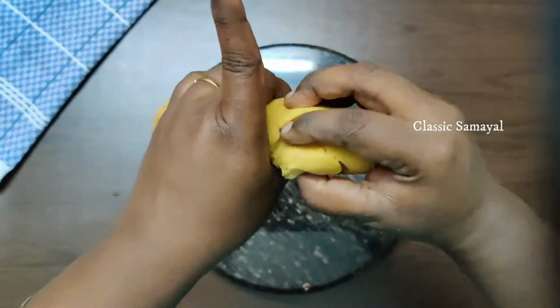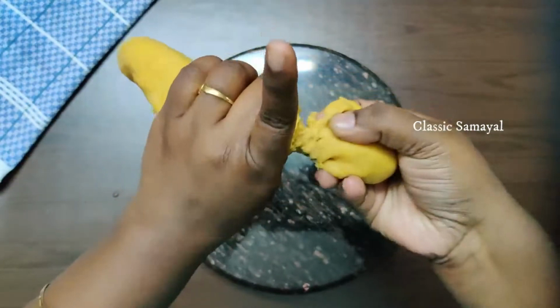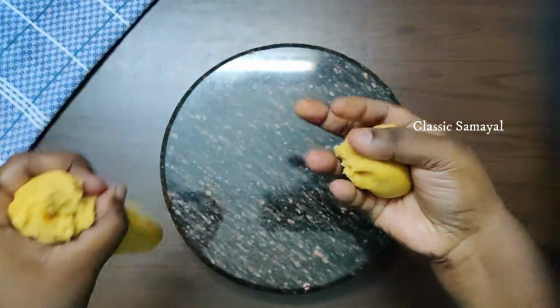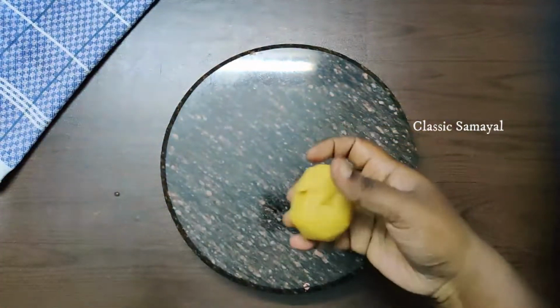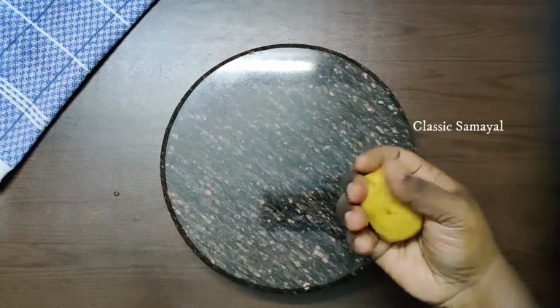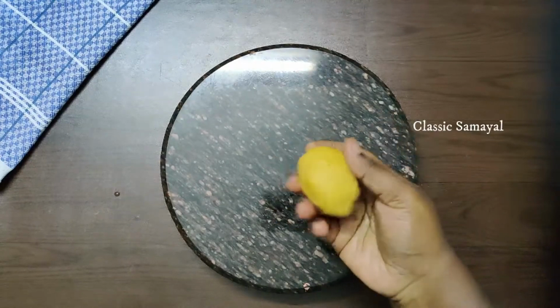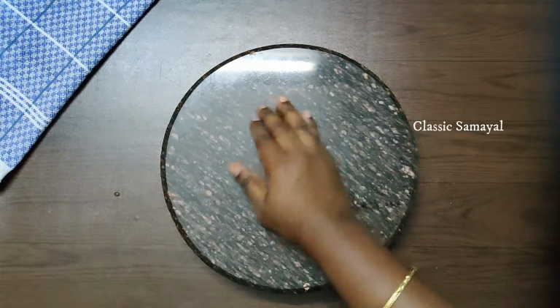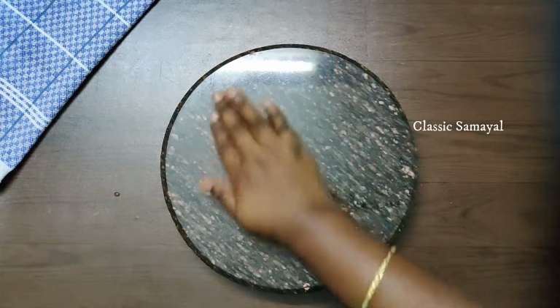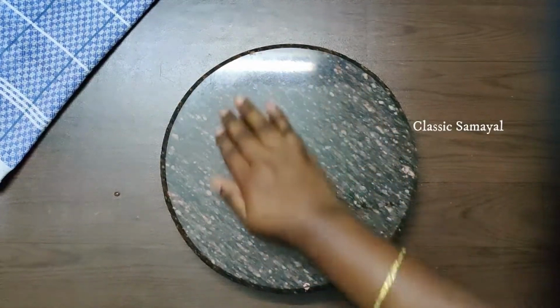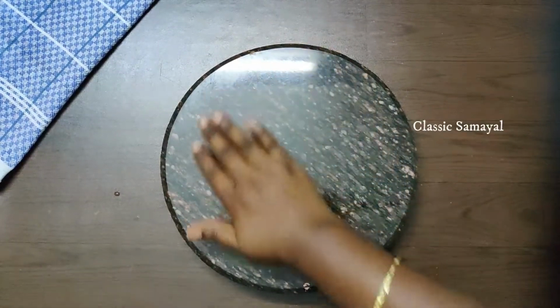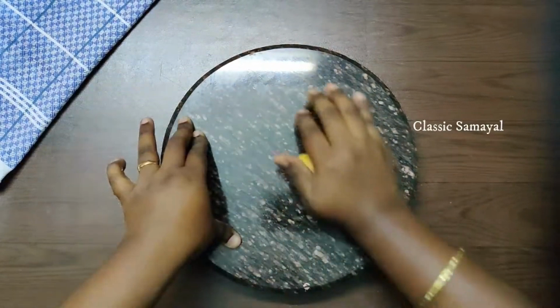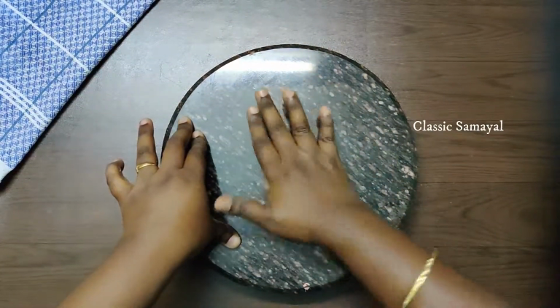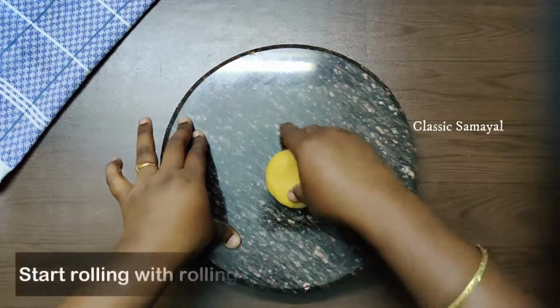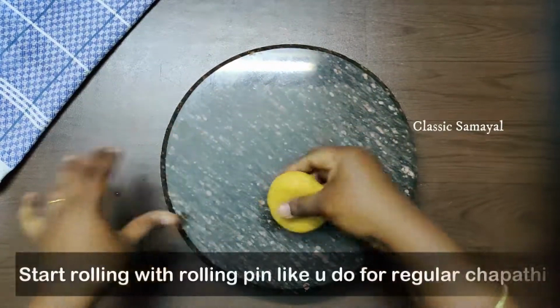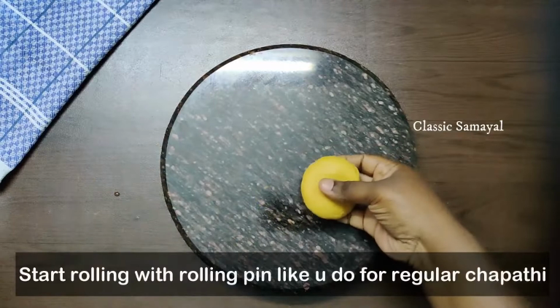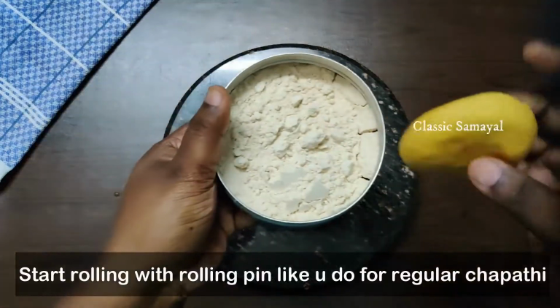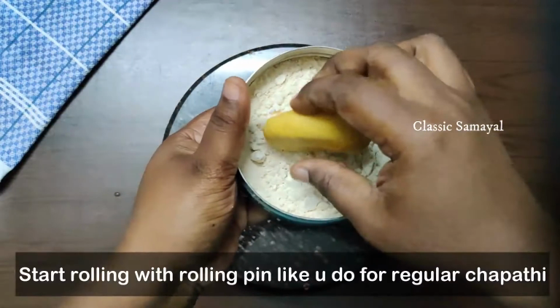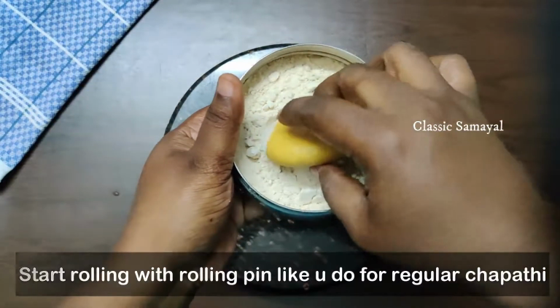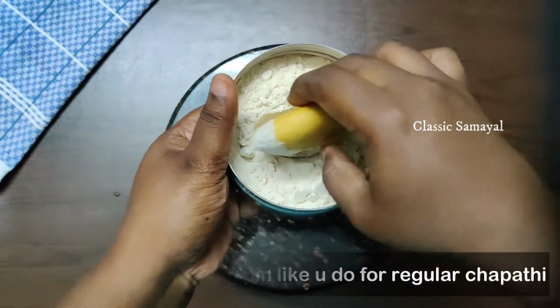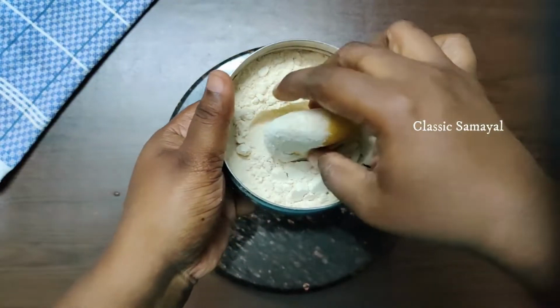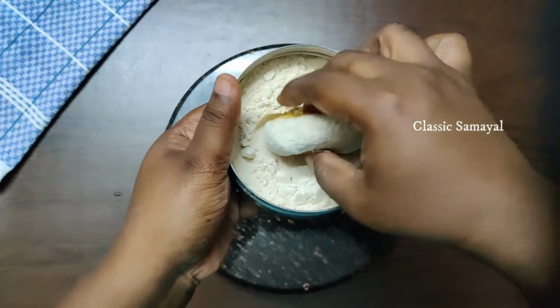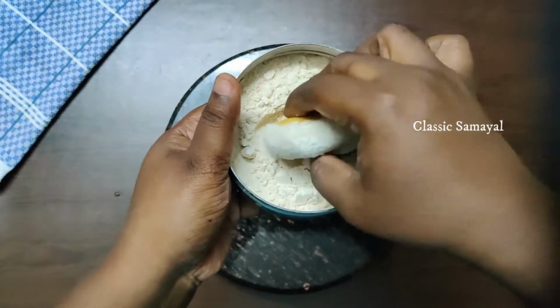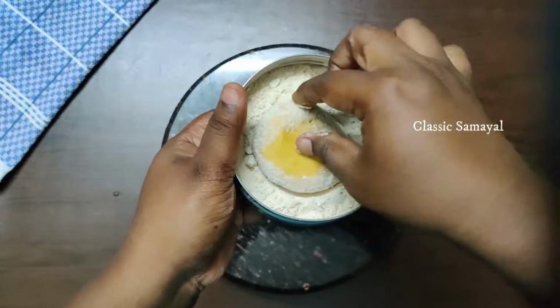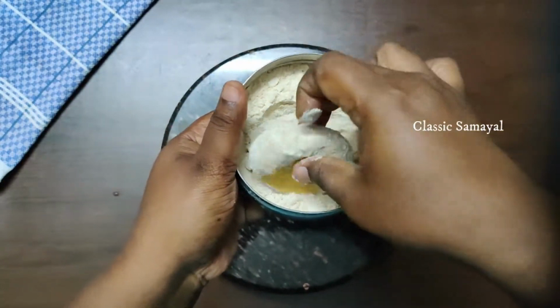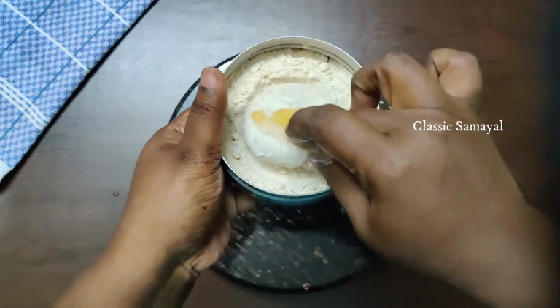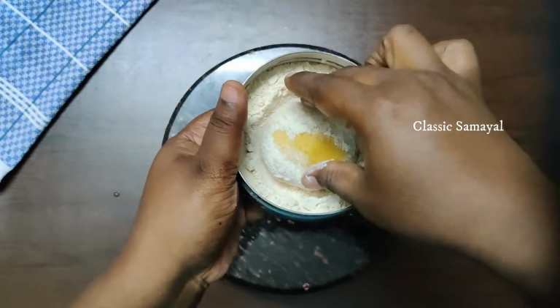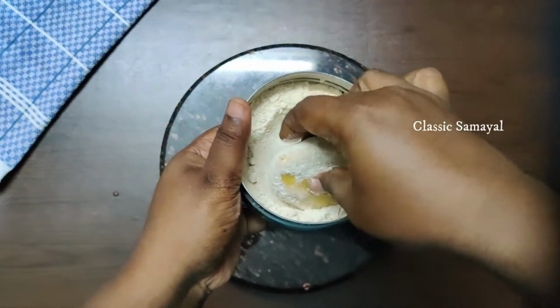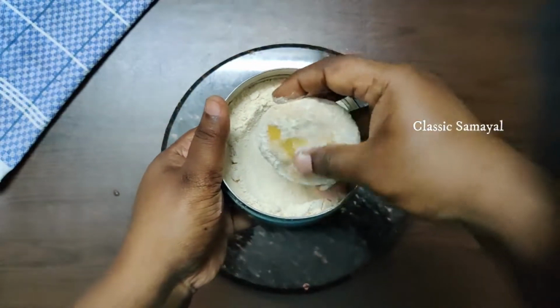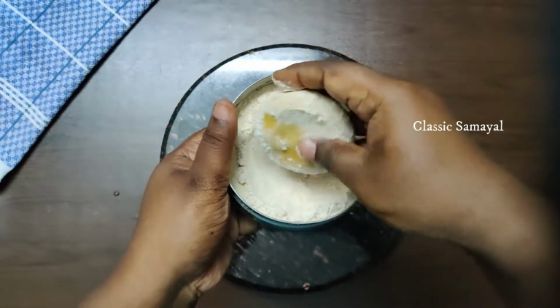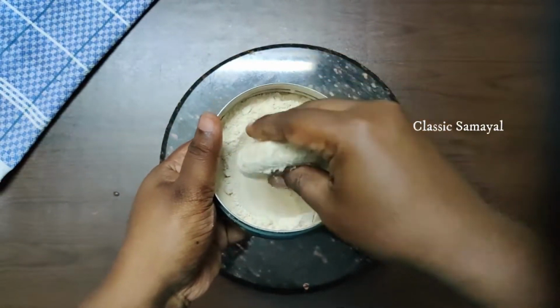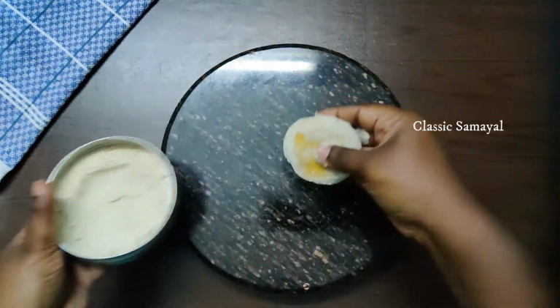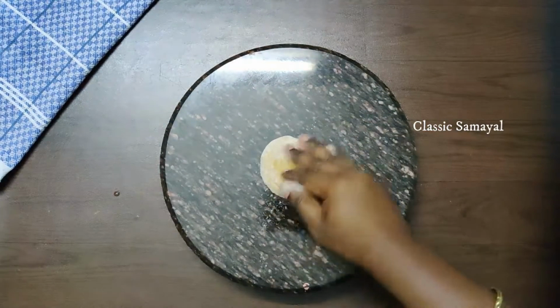Add 2 spoons of rava and mix it in. It will be very soft. Coat it and knead it dry.